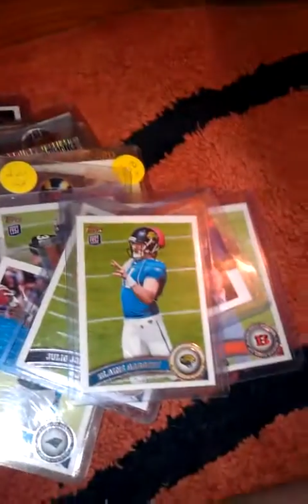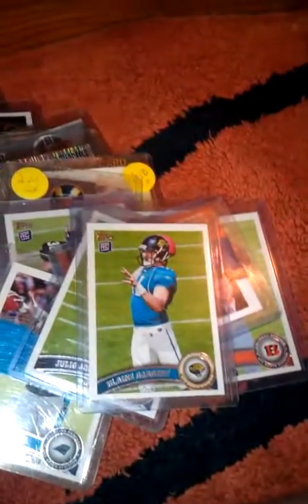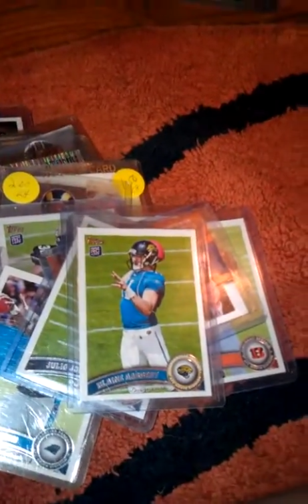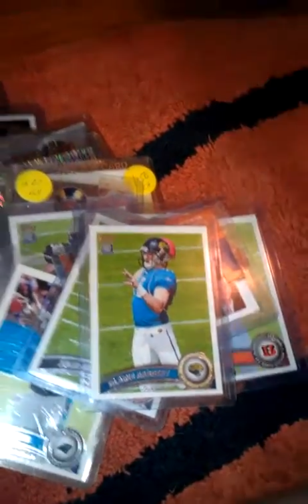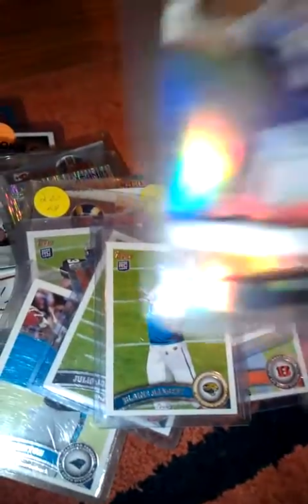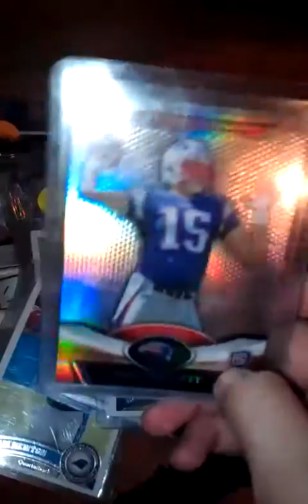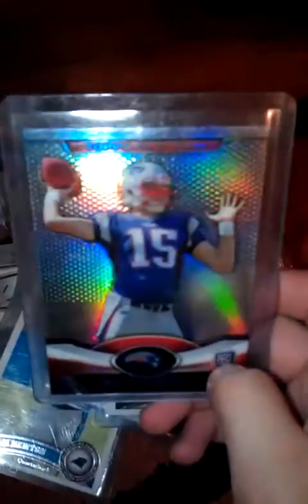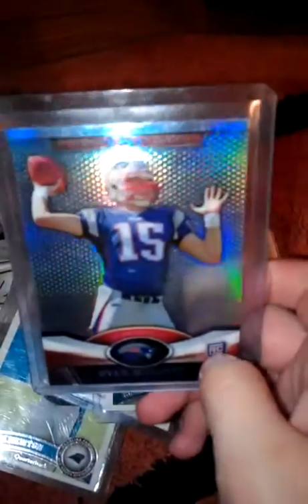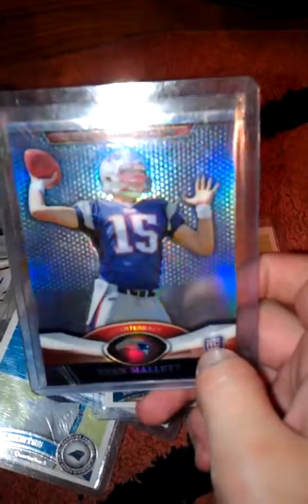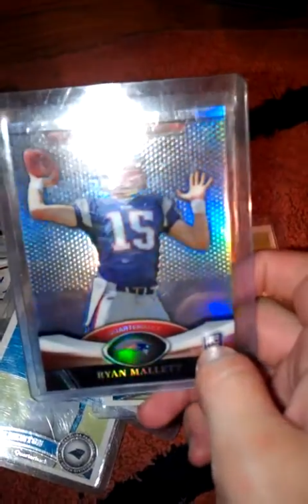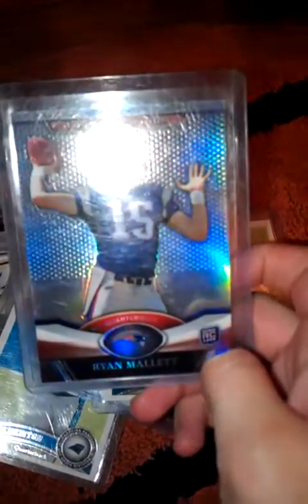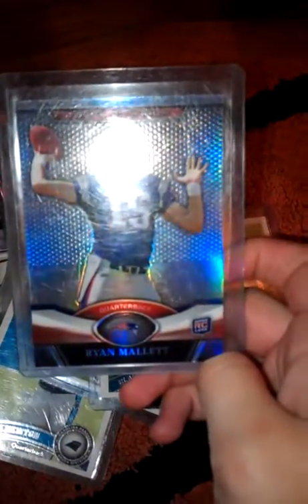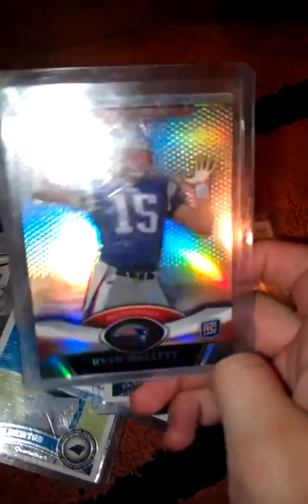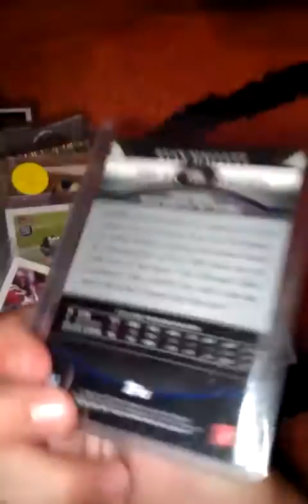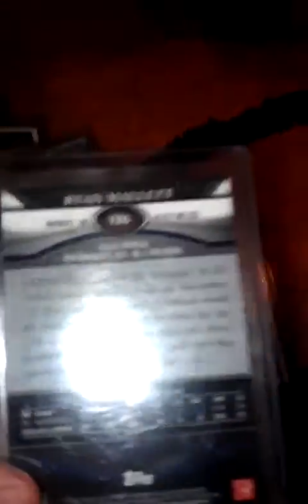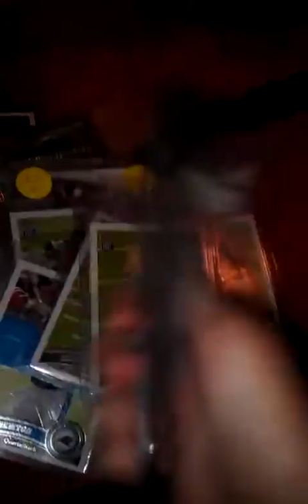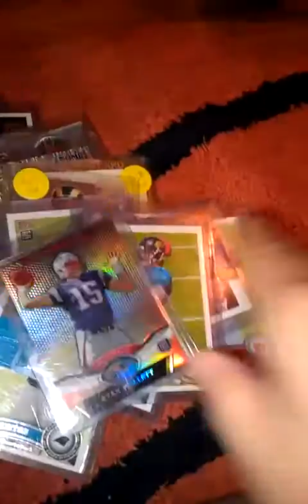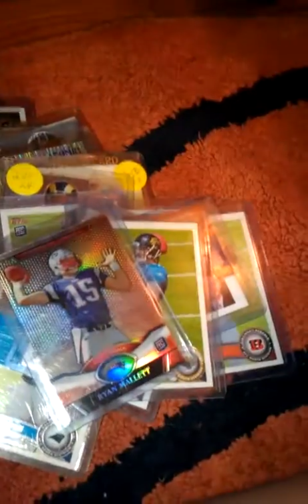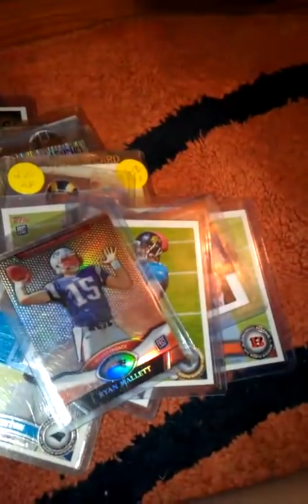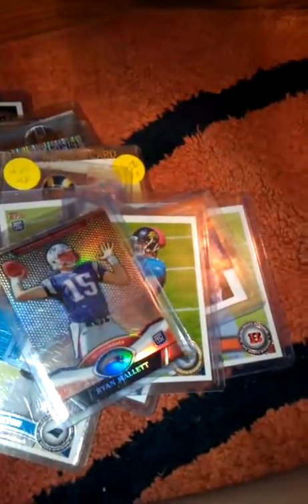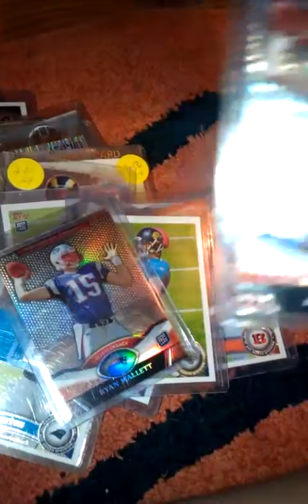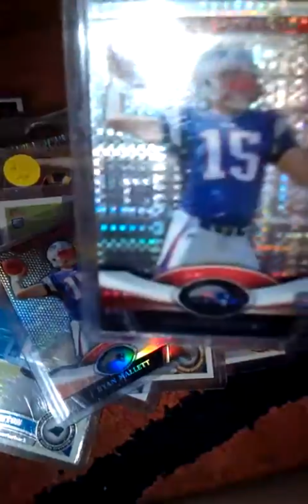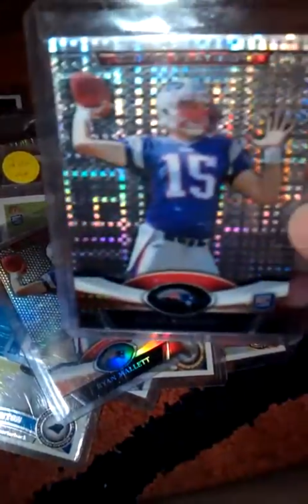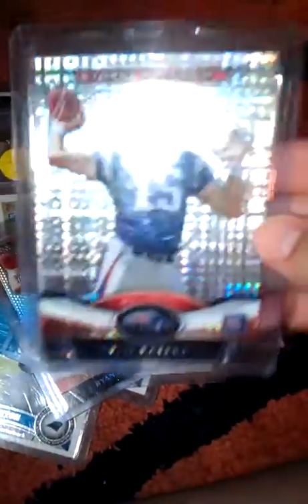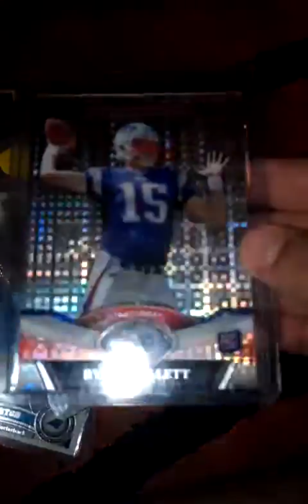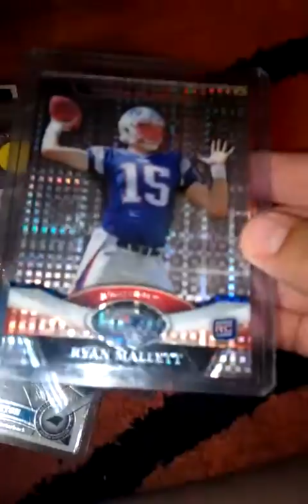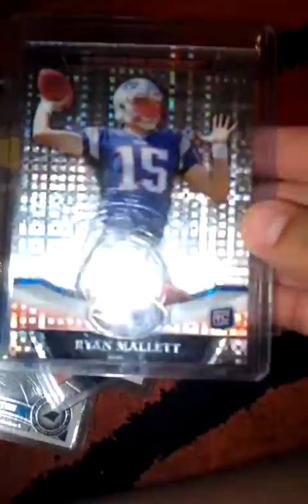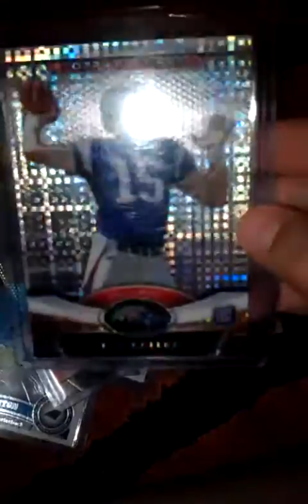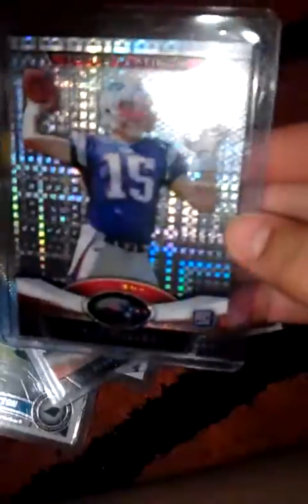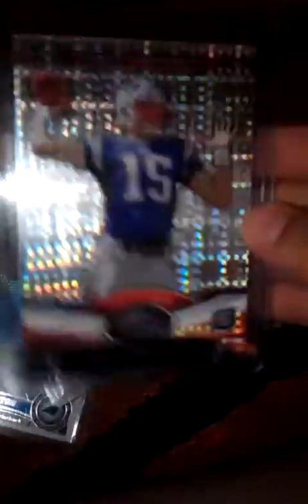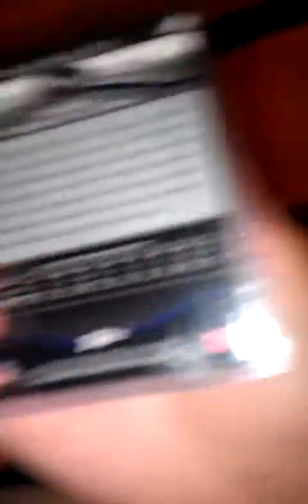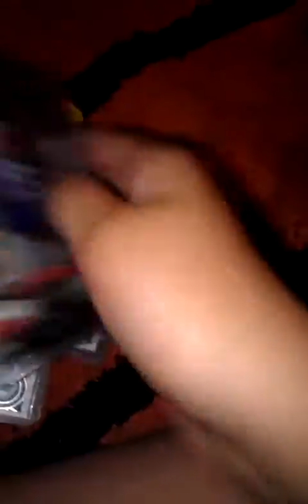Then we have a Ryan Mallet Topps Platinum rookie card, and then we have another Topps Platinum rookie card of Ryan Mallet but this one is the X-Factor version, not numbered.